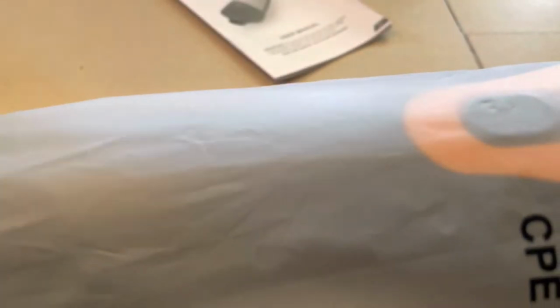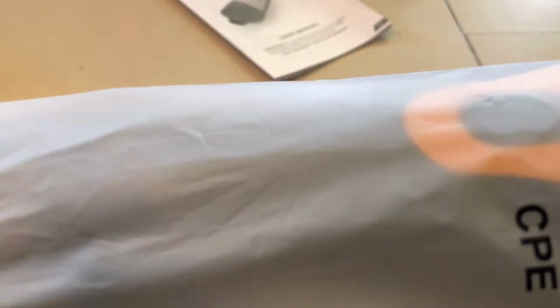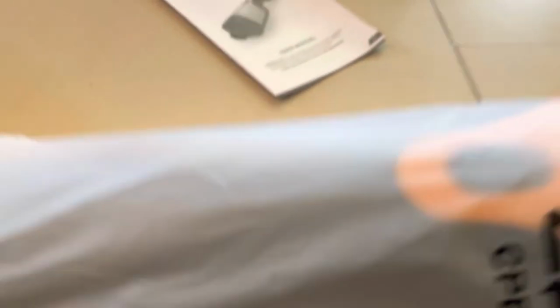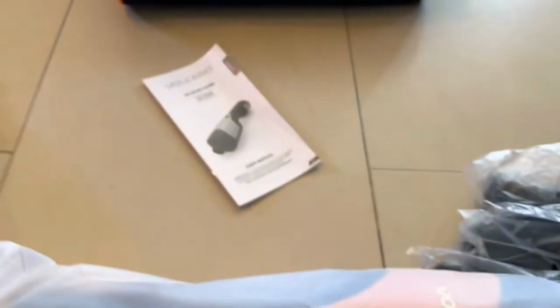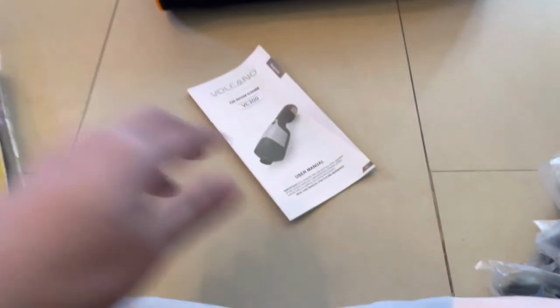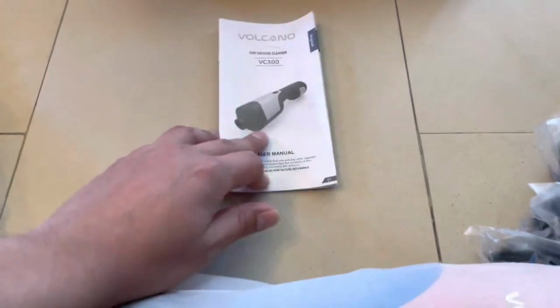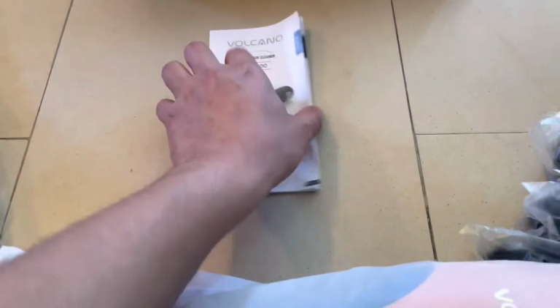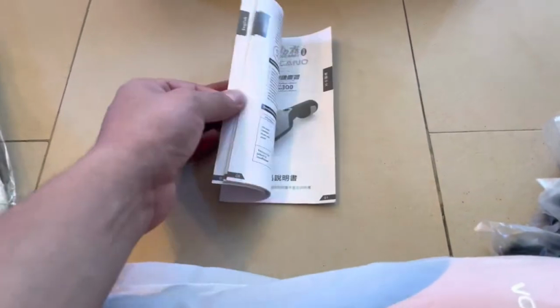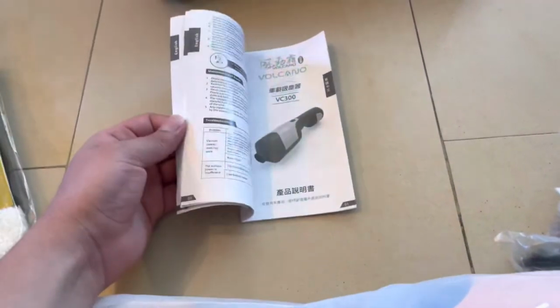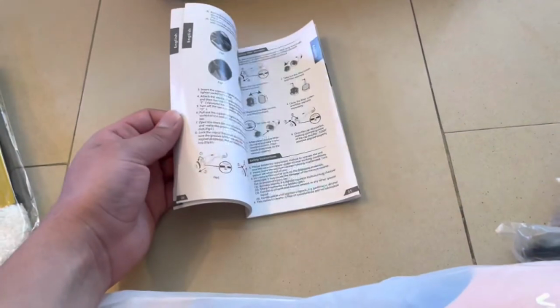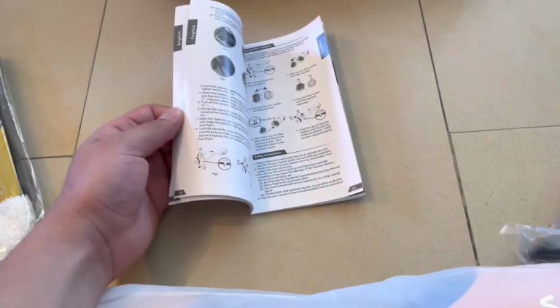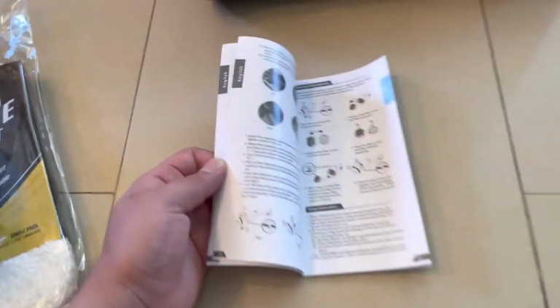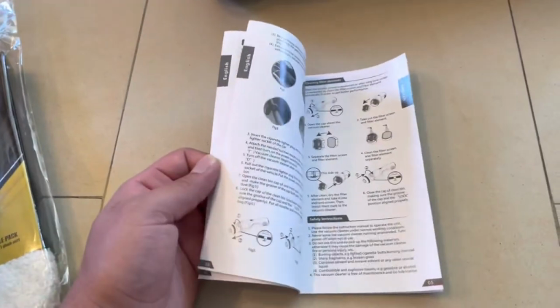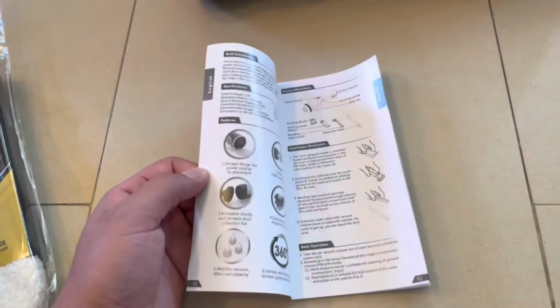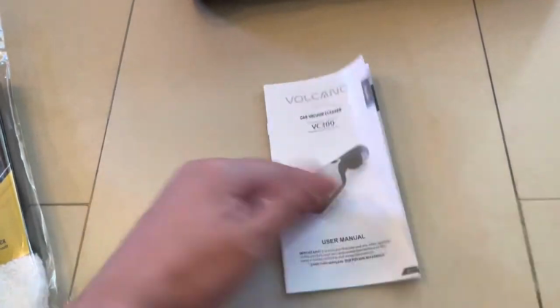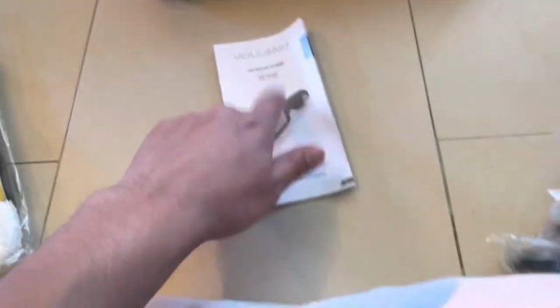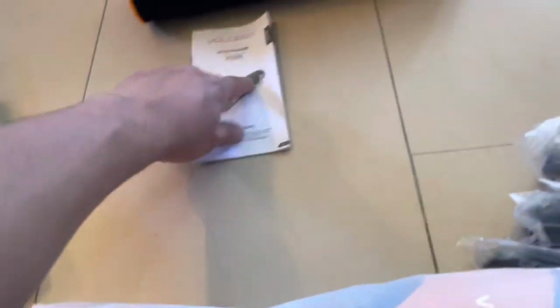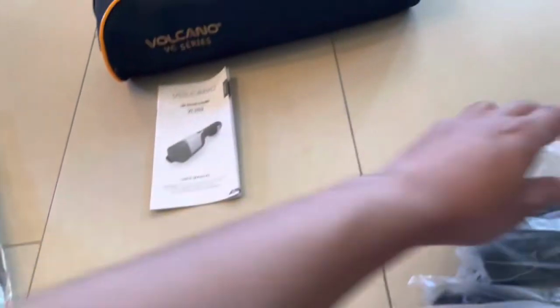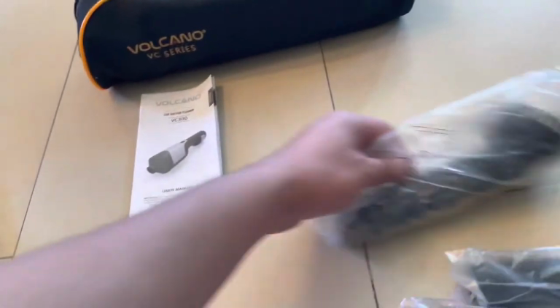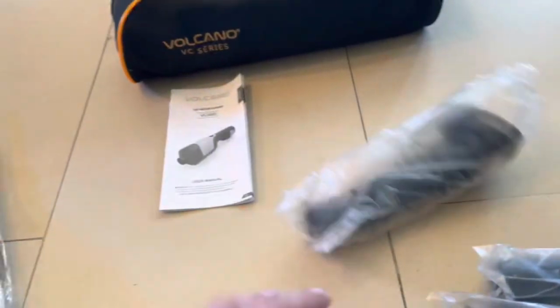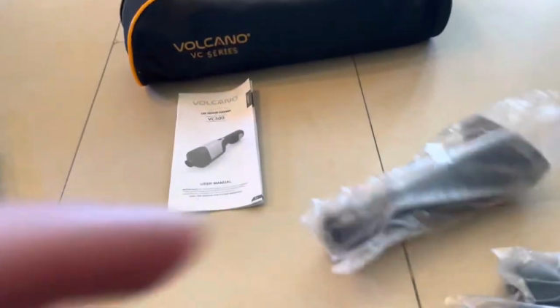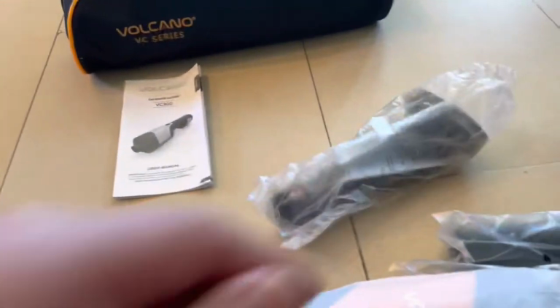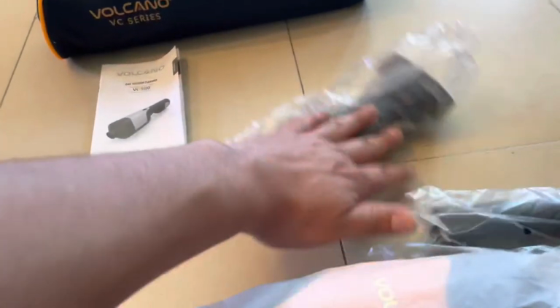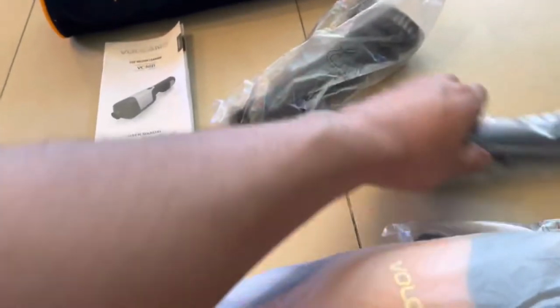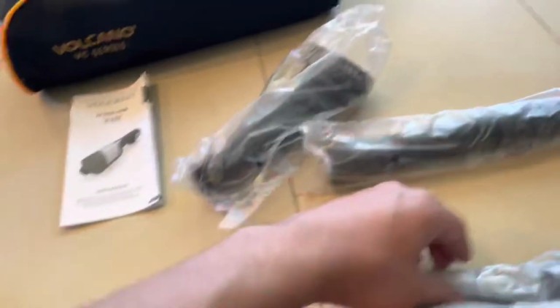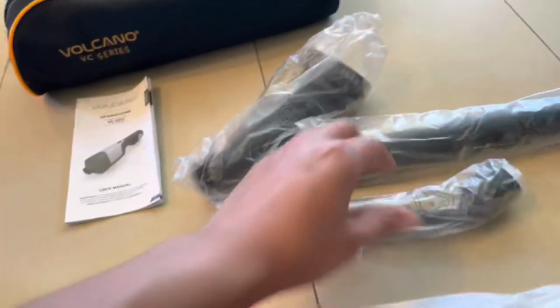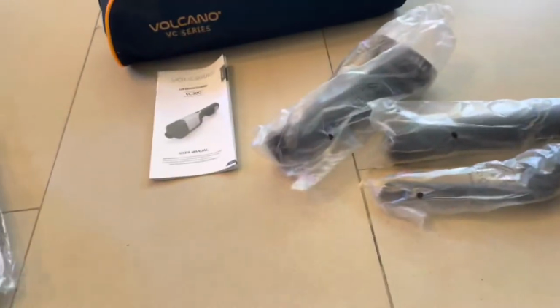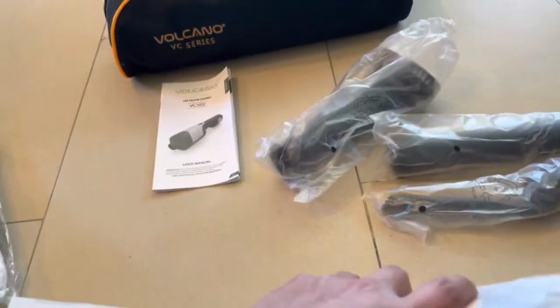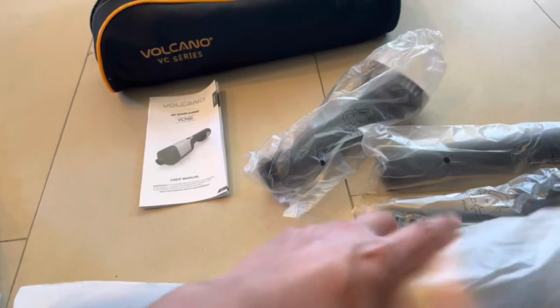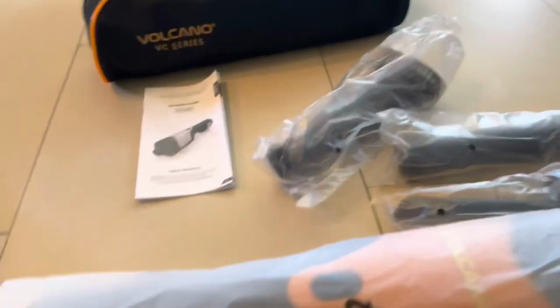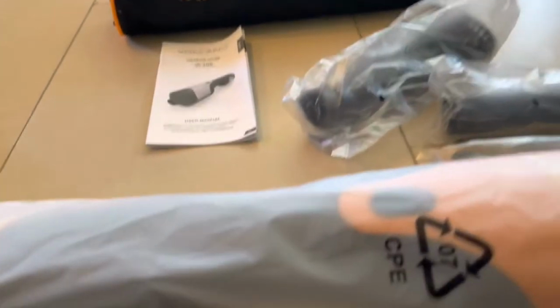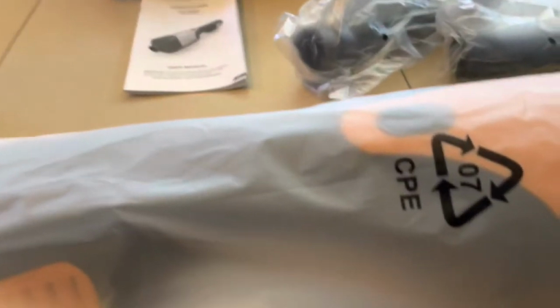Basically you have the manual here with different language options, which is really nice. You also have a brush and two other attachments.